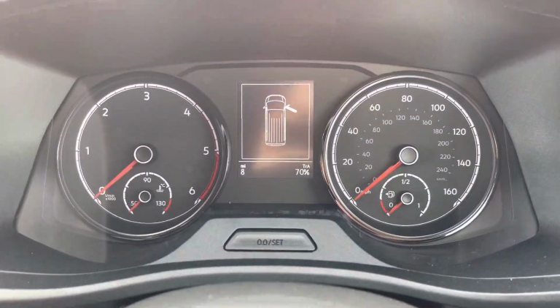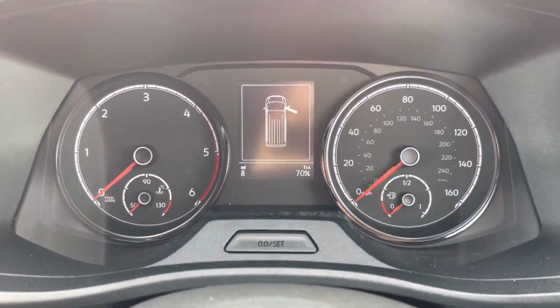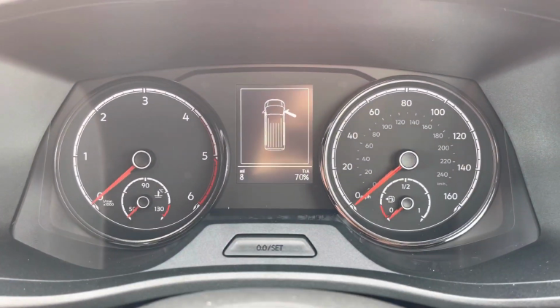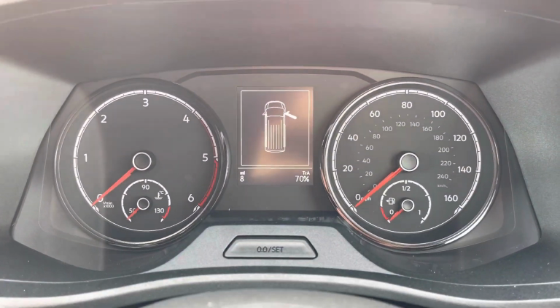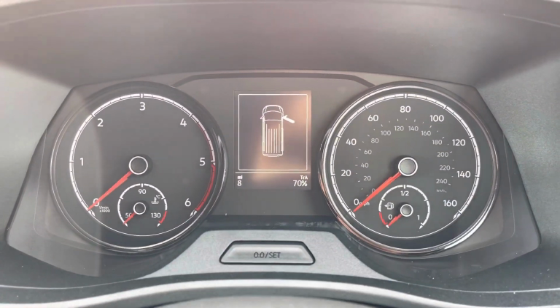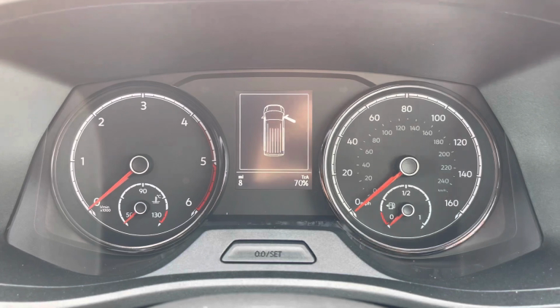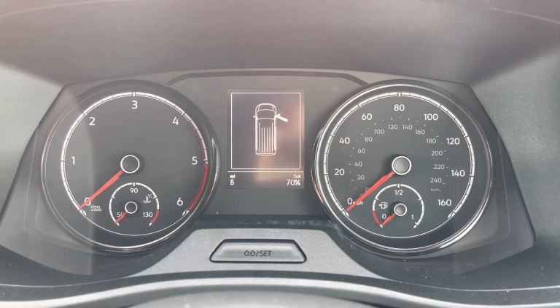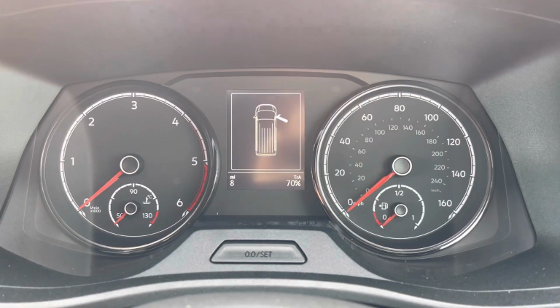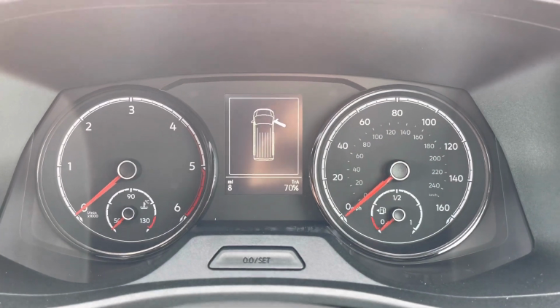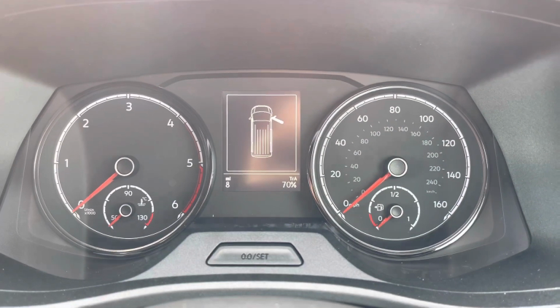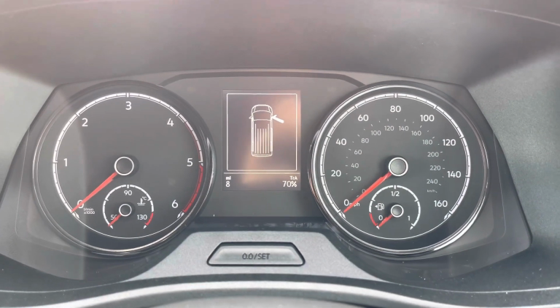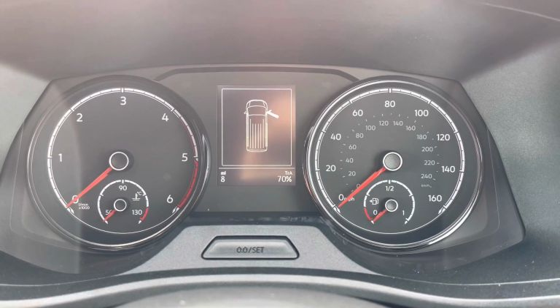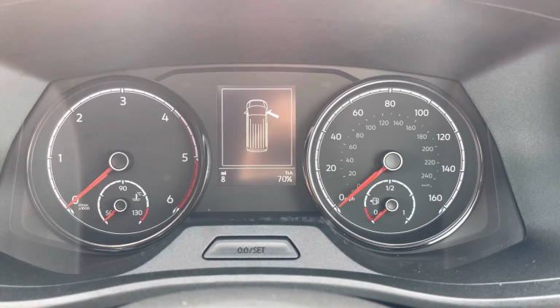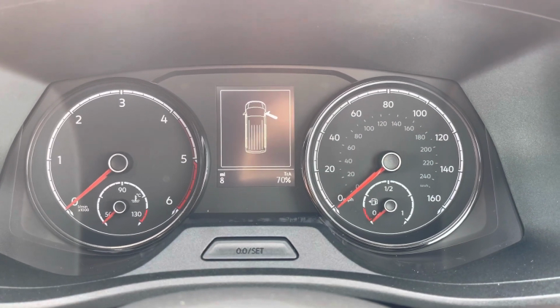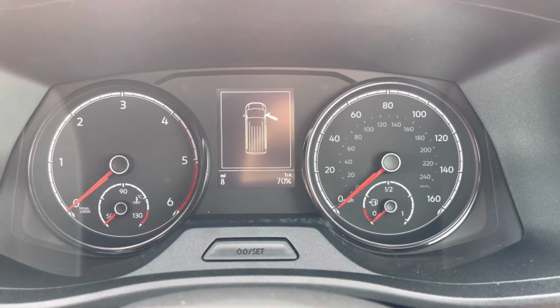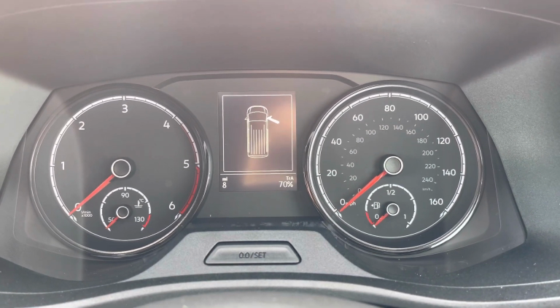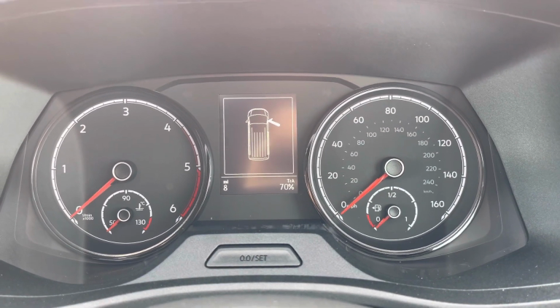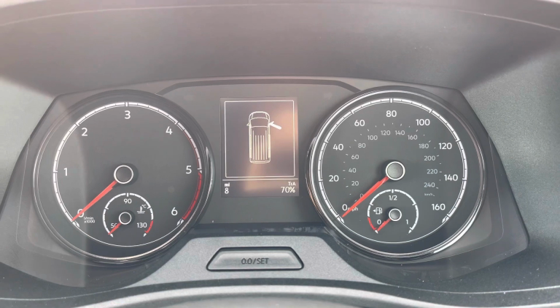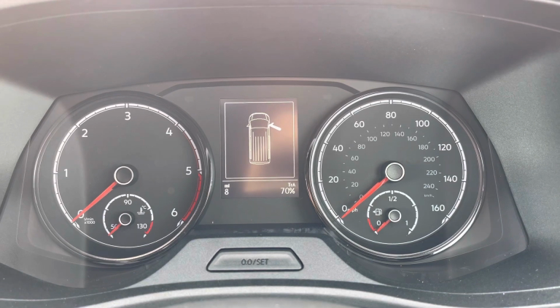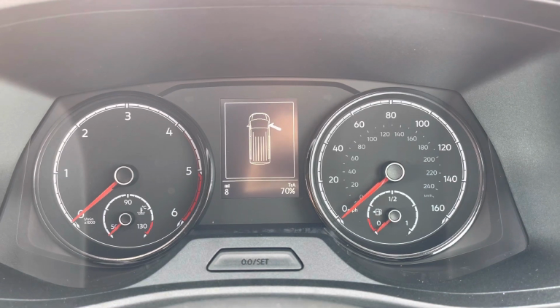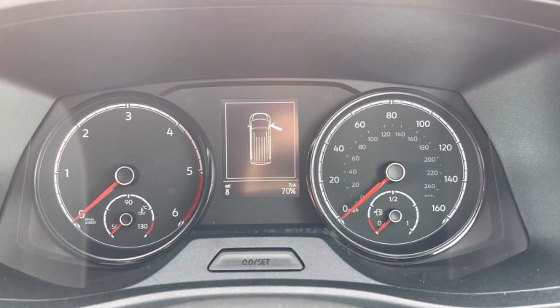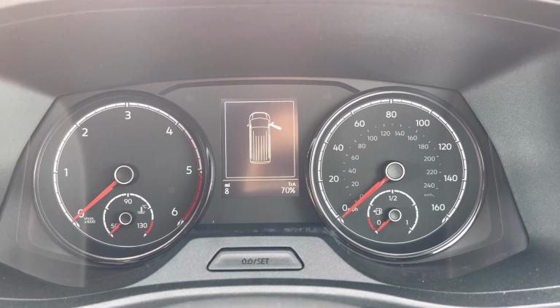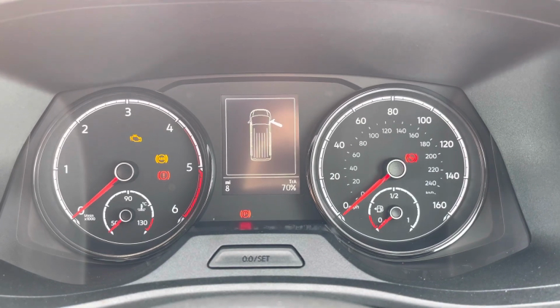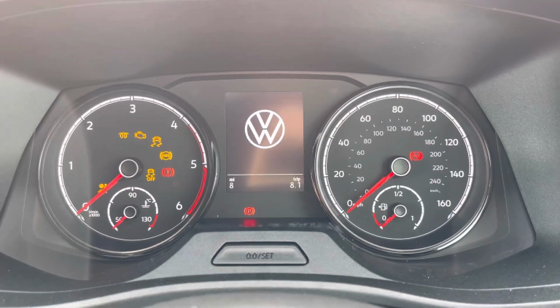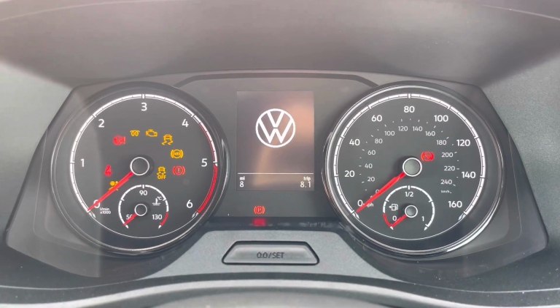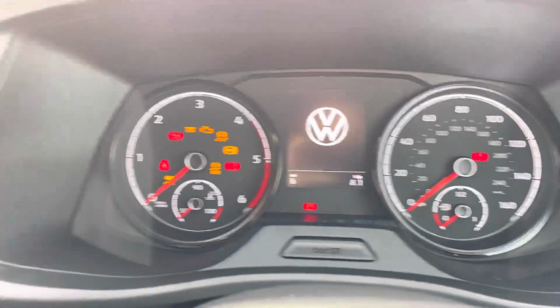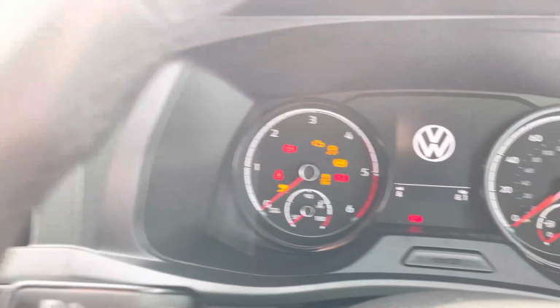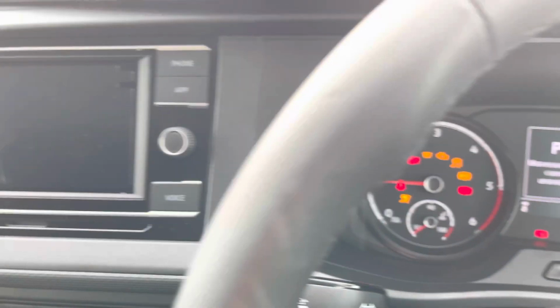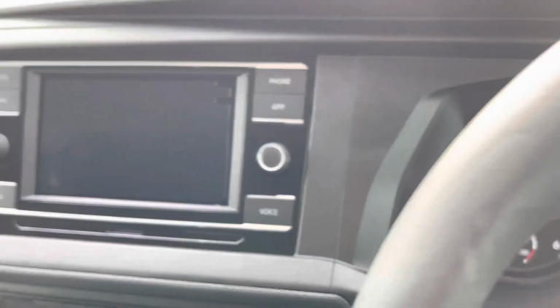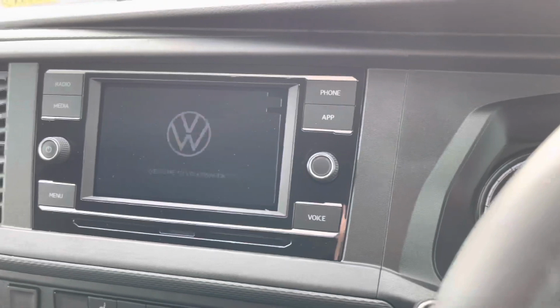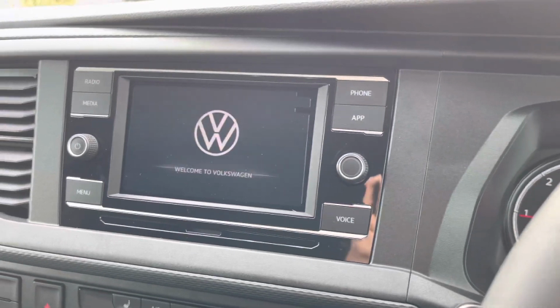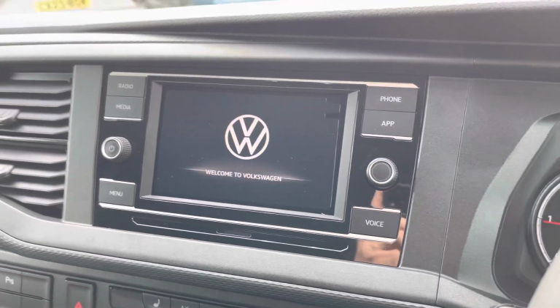A multimedia interface allows you to customize the information you take in, enhancing your overall driving experience. This ranges from vehicle information to information directly from the media system.